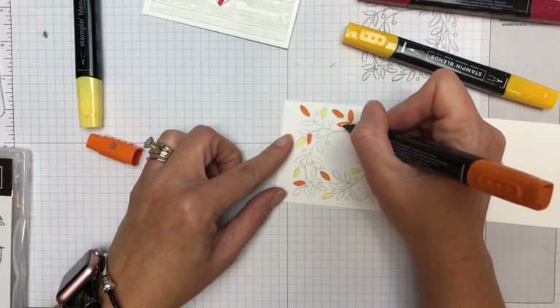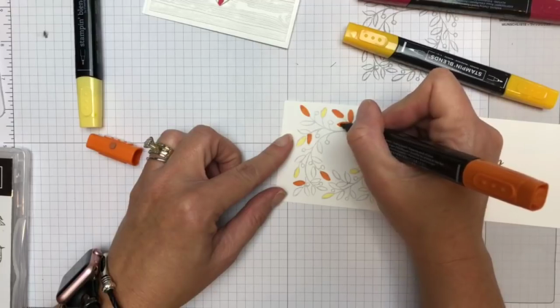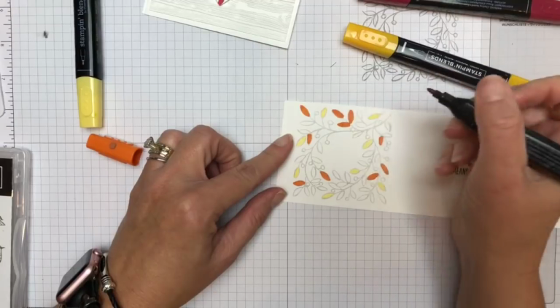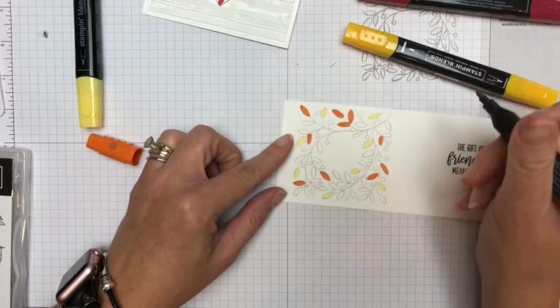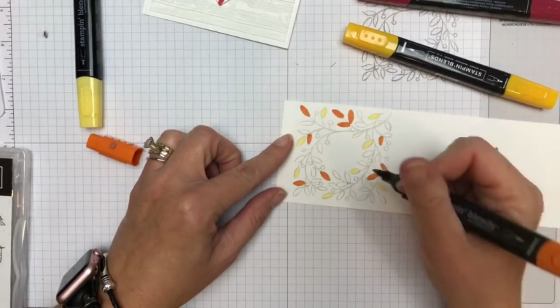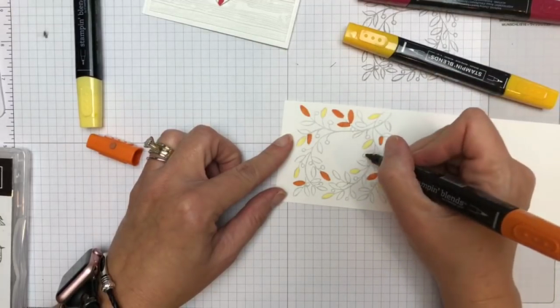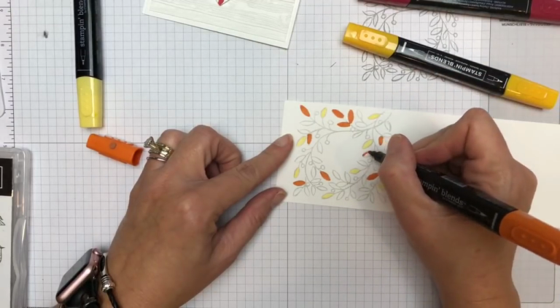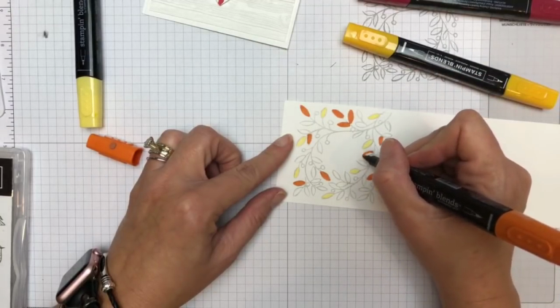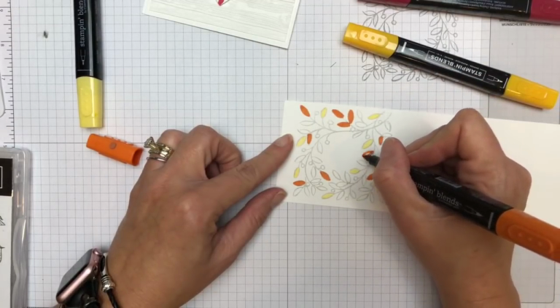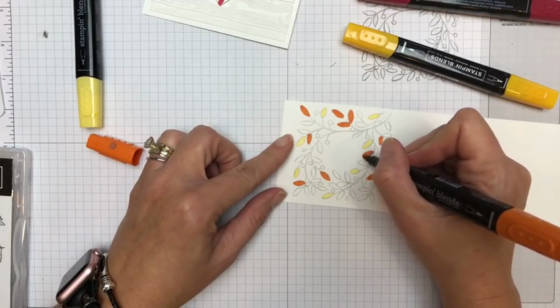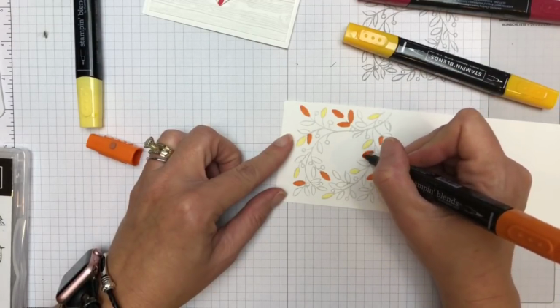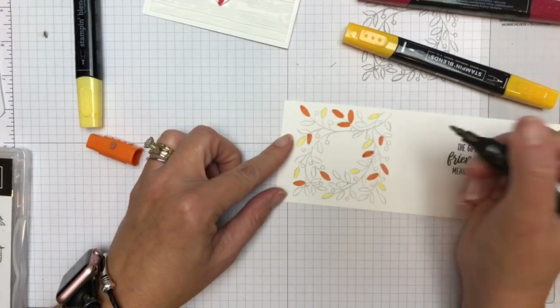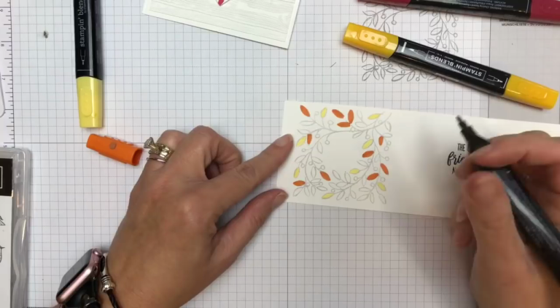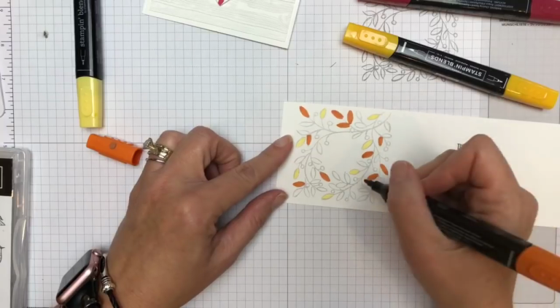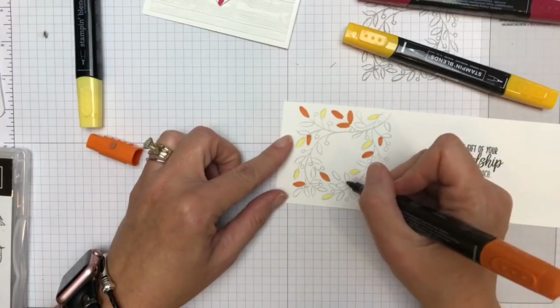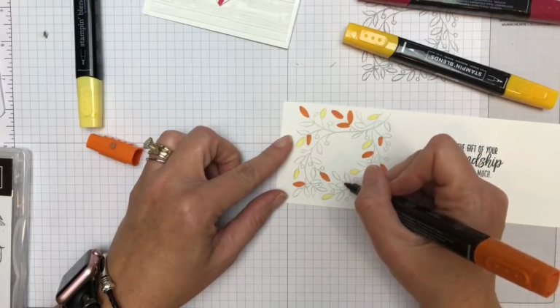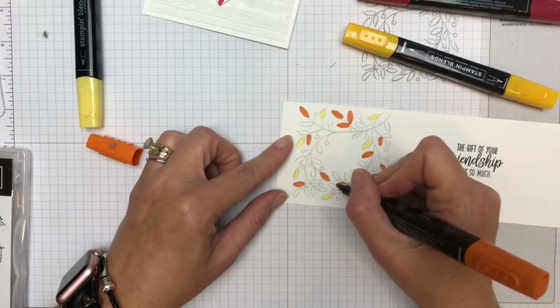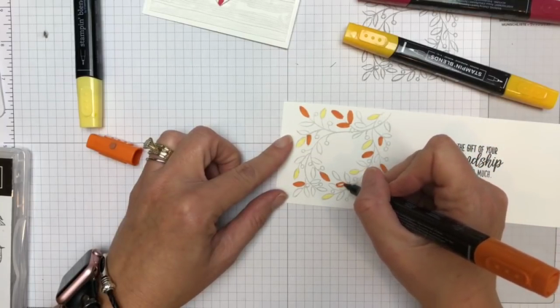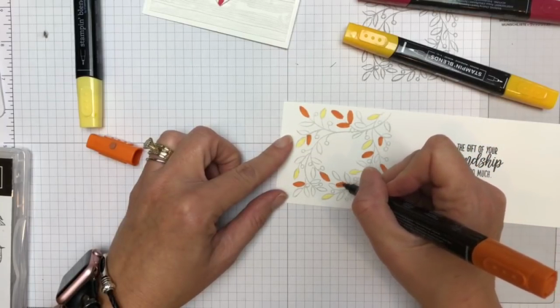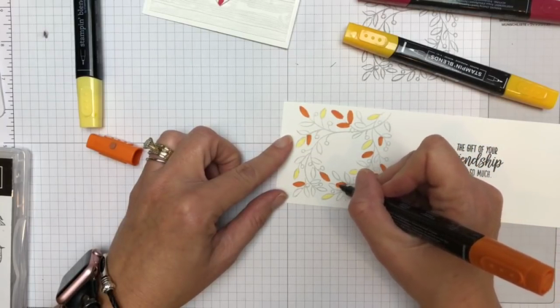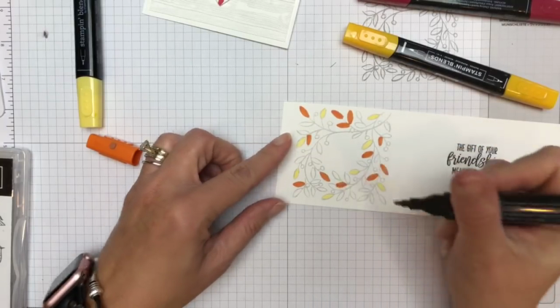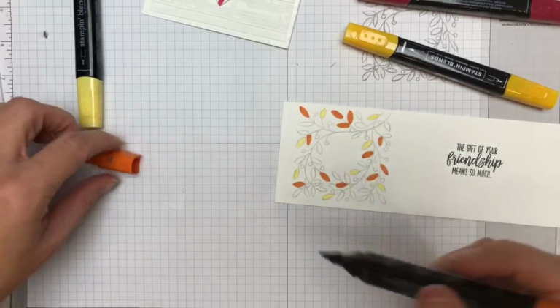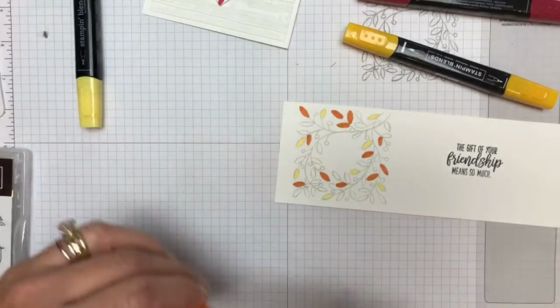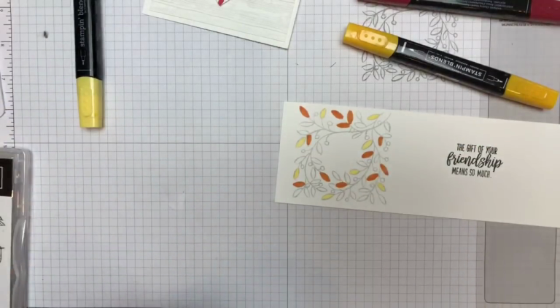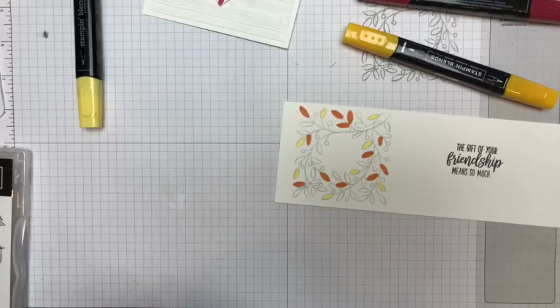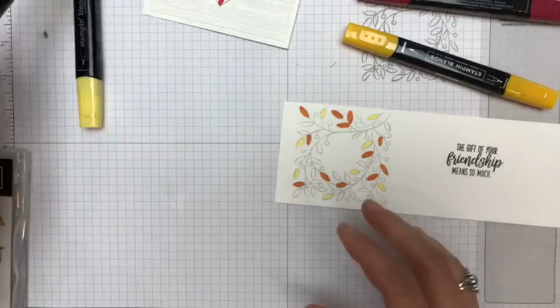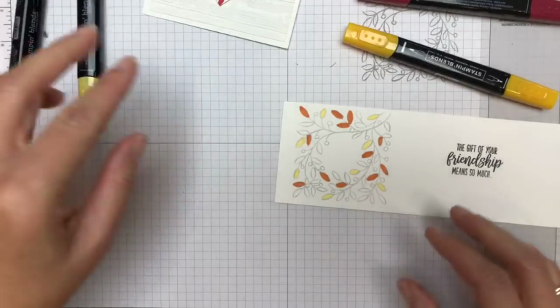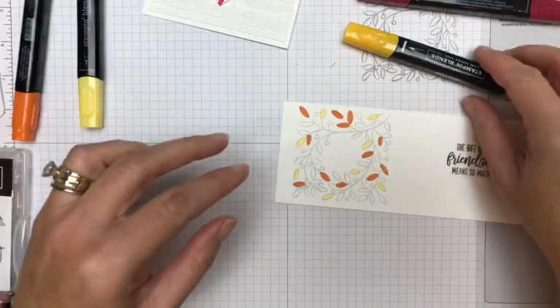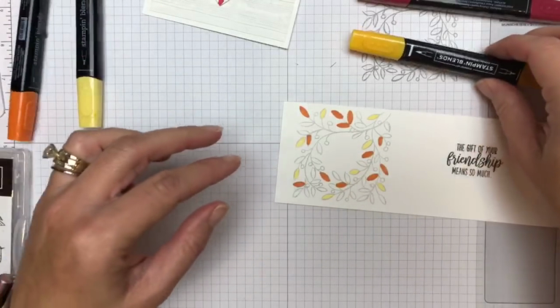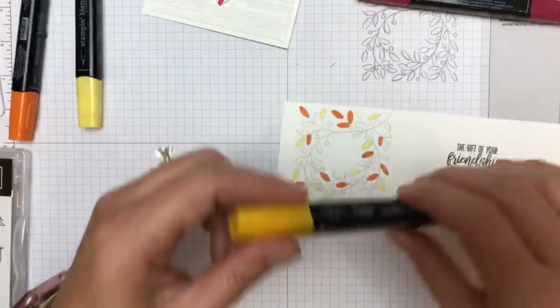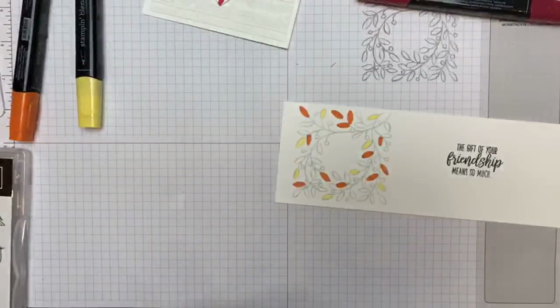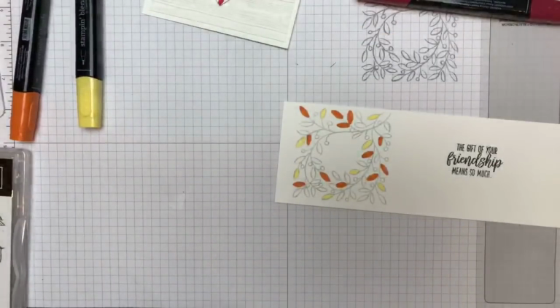You'll see in a minute when I show you the spring card how I really like the way it looks — it's kind of light and airy with that light Smoky Slate. It is a very pretty stamp set.